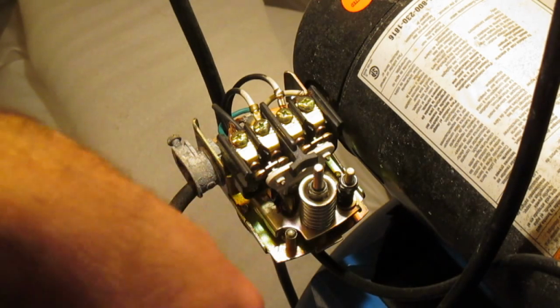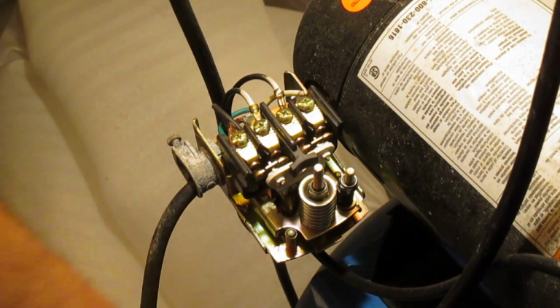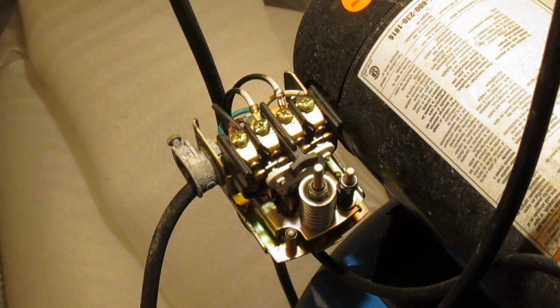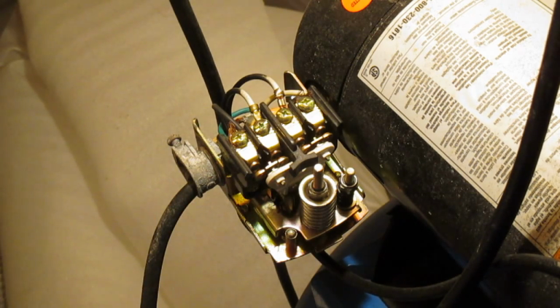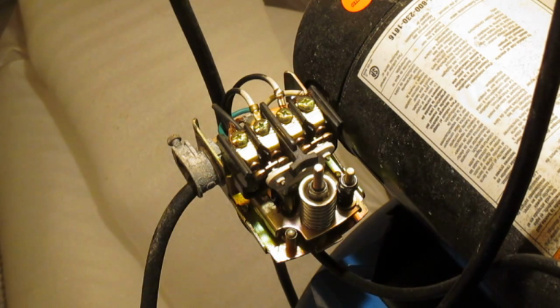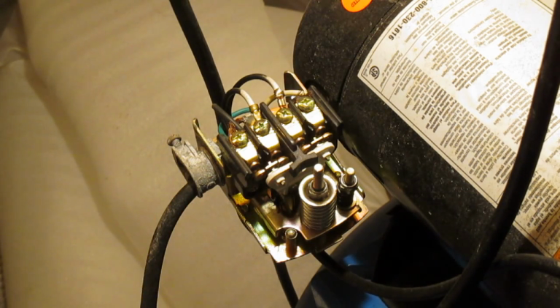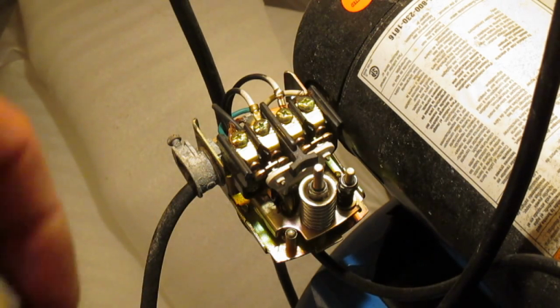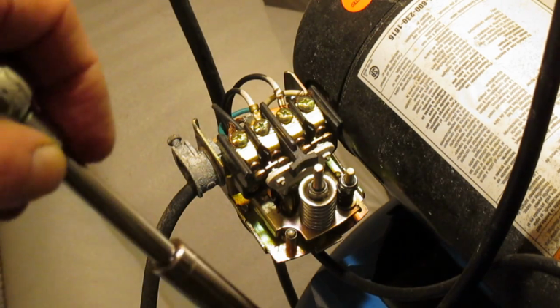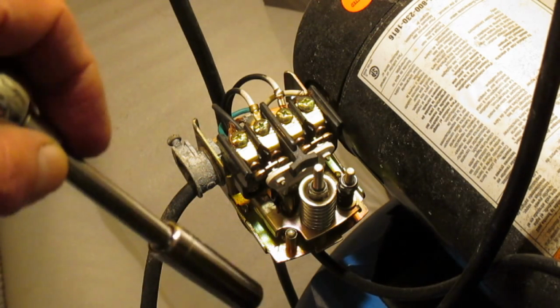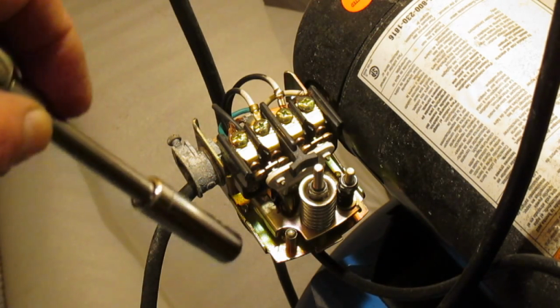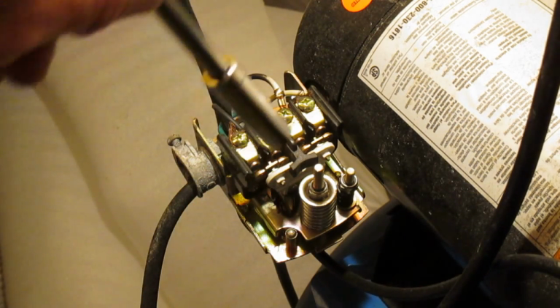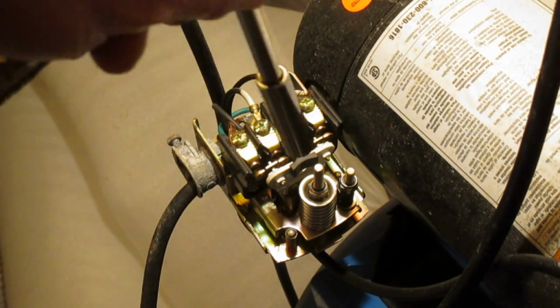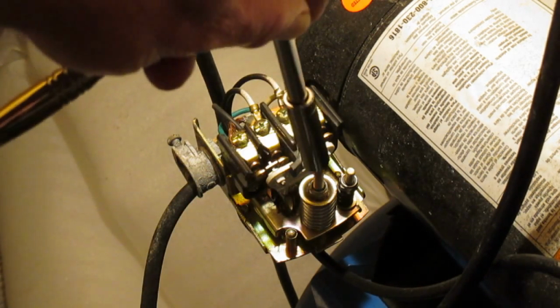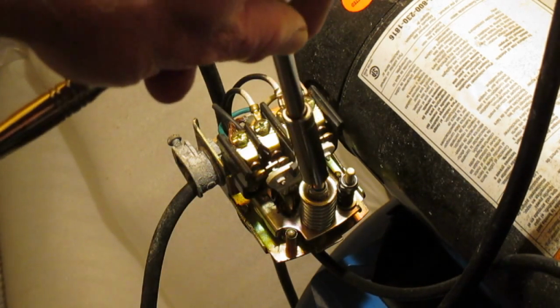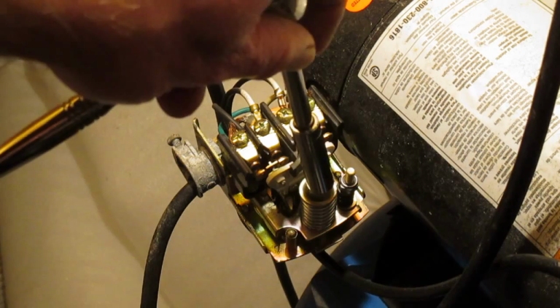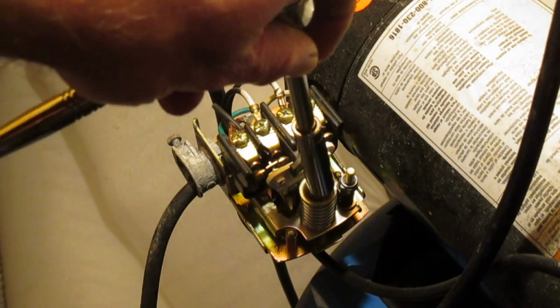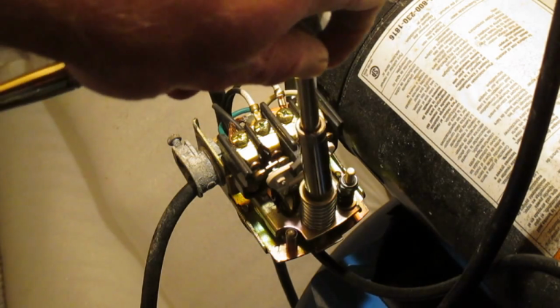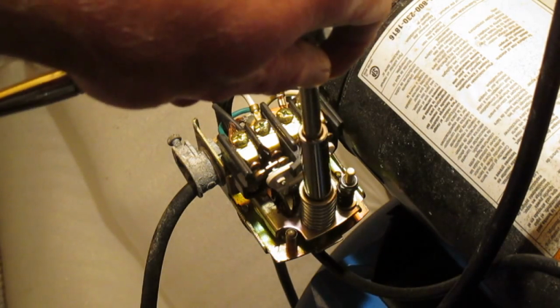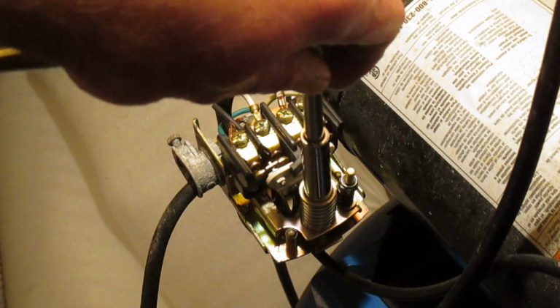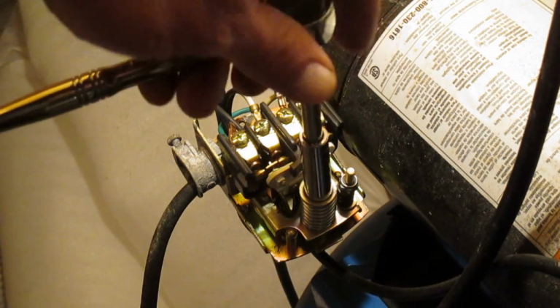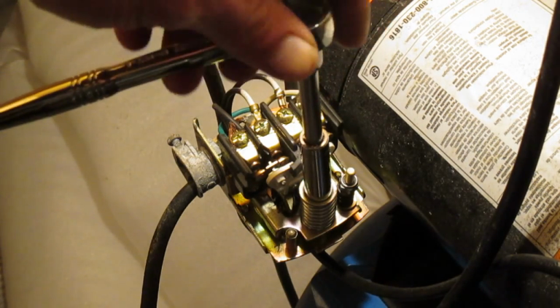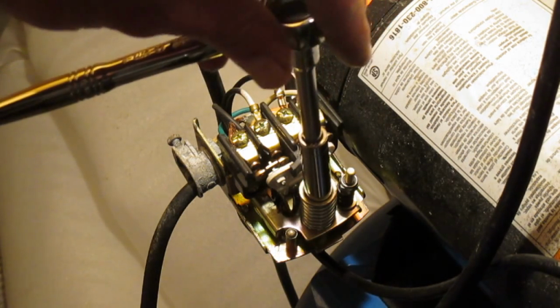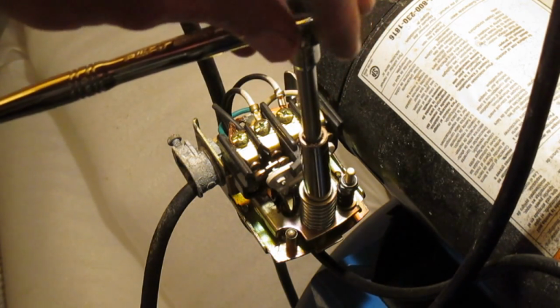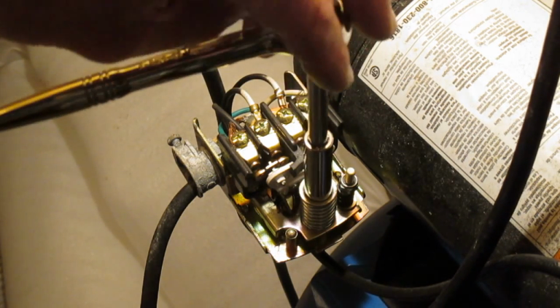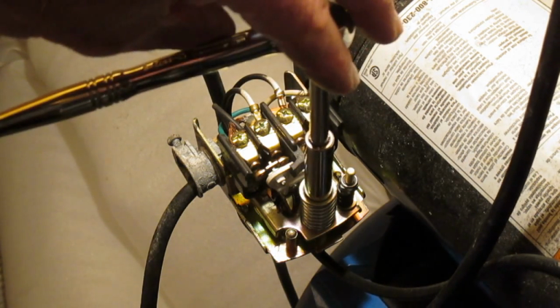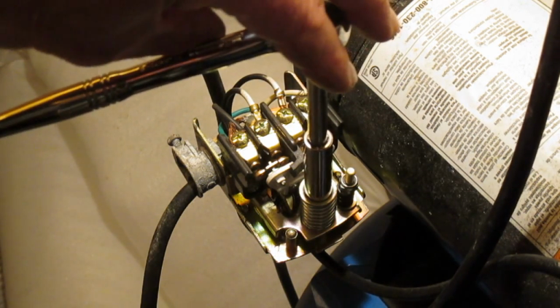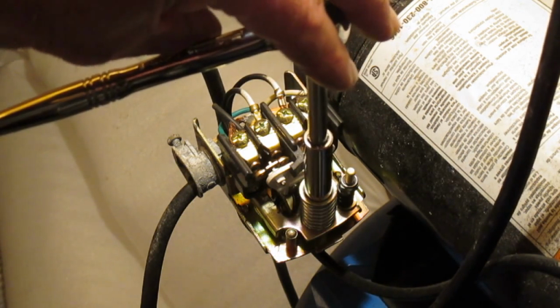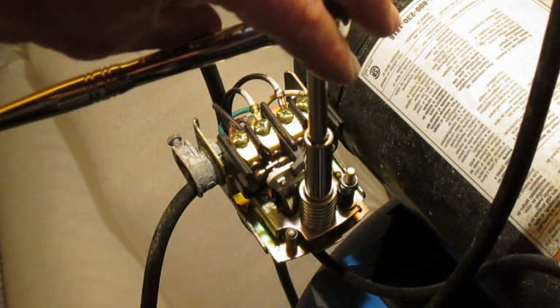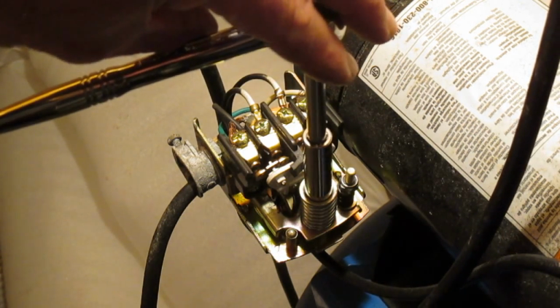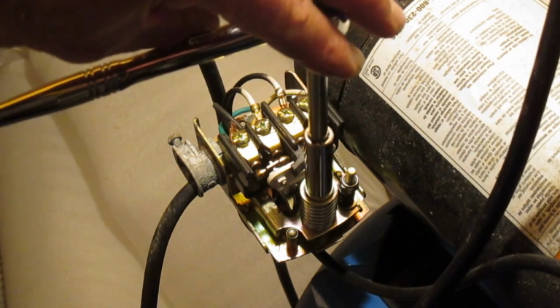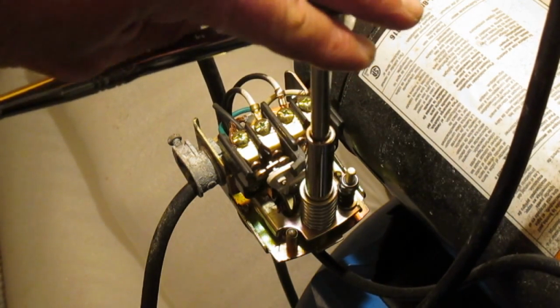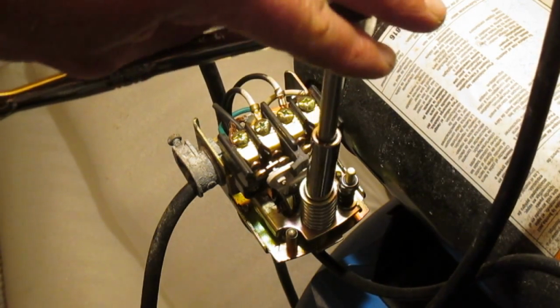Now as we already saw in our video, it's already 30 and 50. So we're going to do the opposite — turn it four complete turns counterclockwise — then do our test.